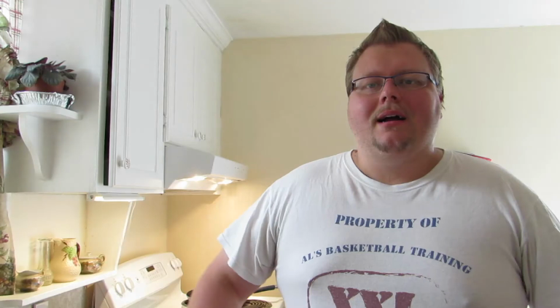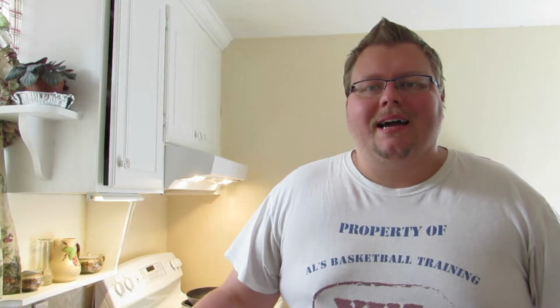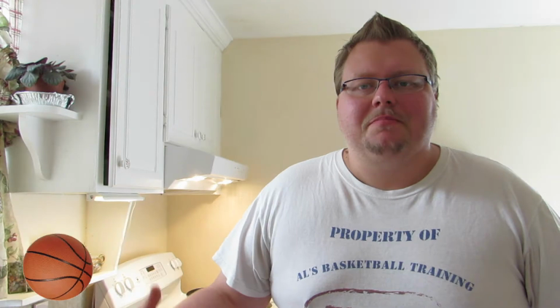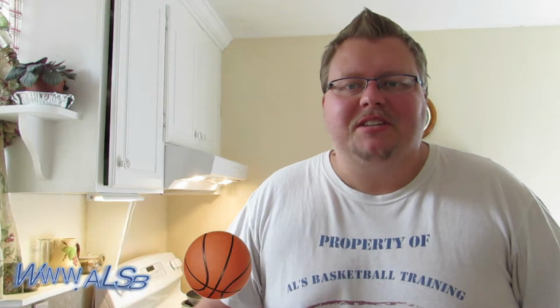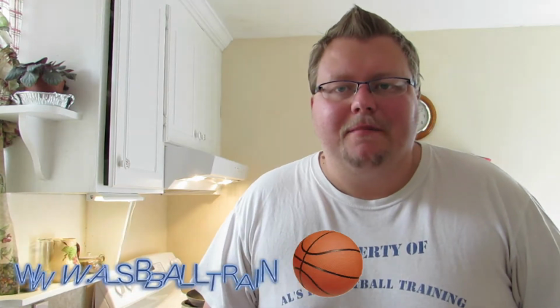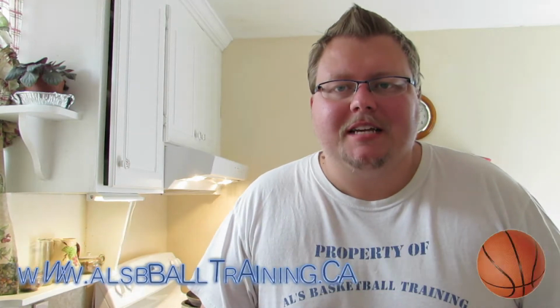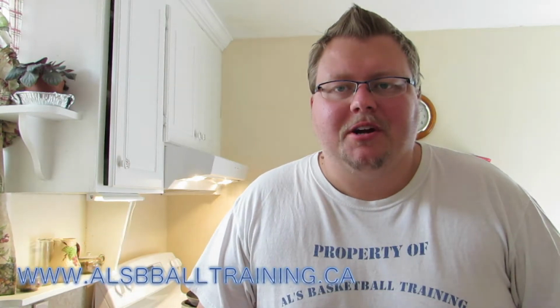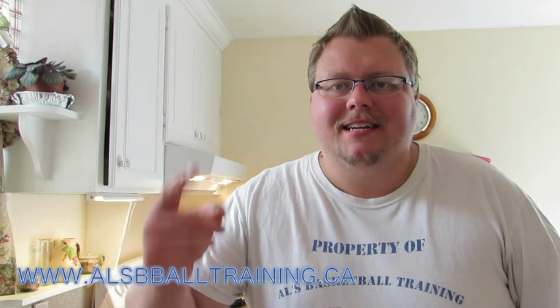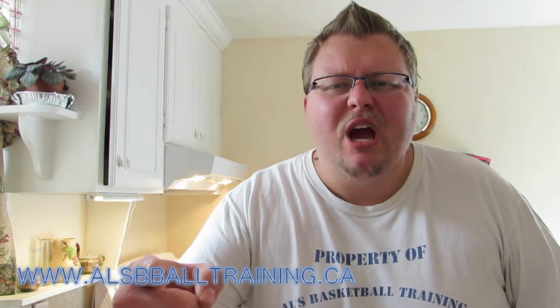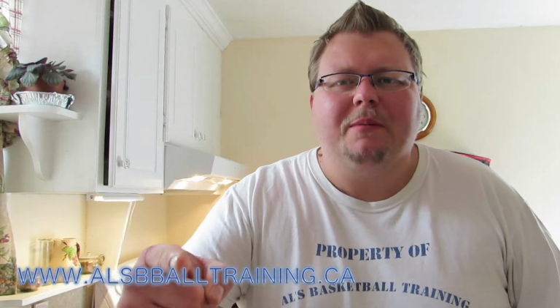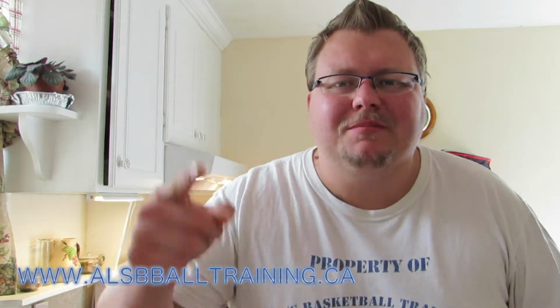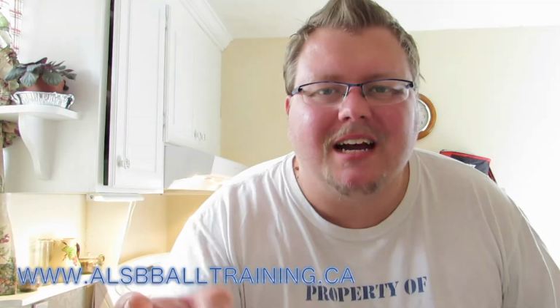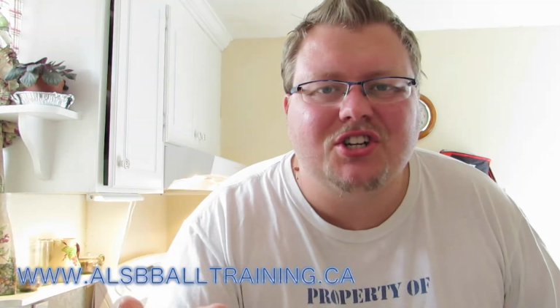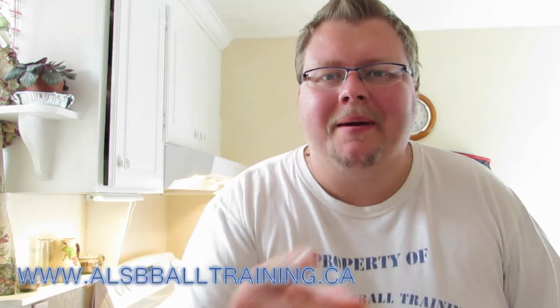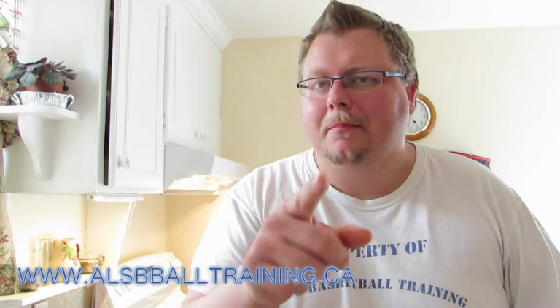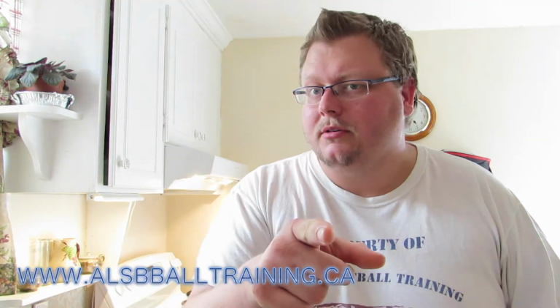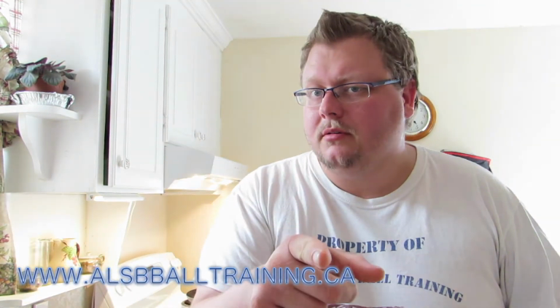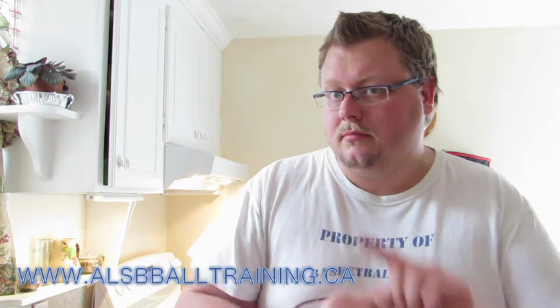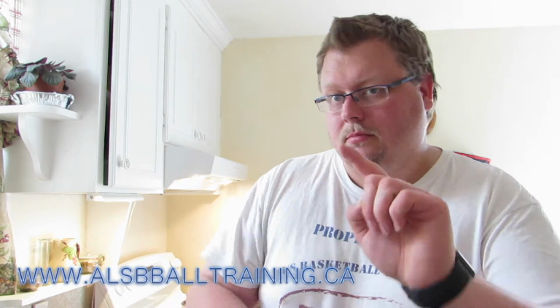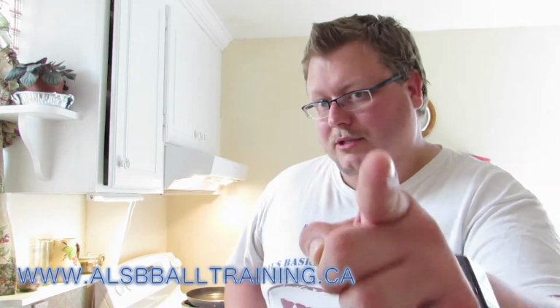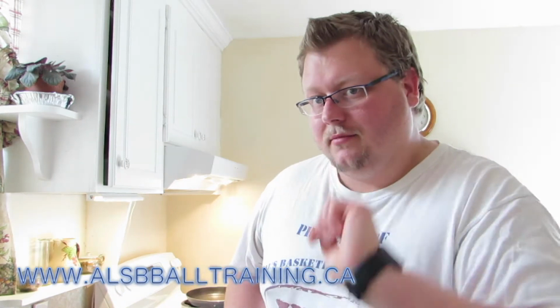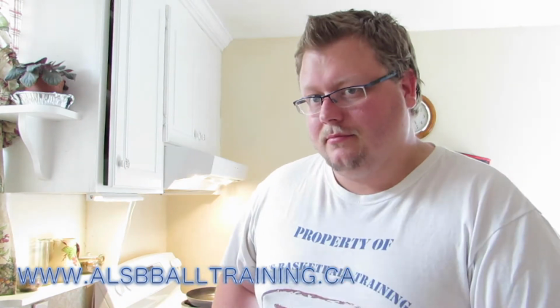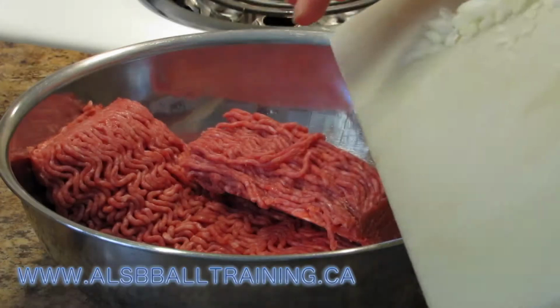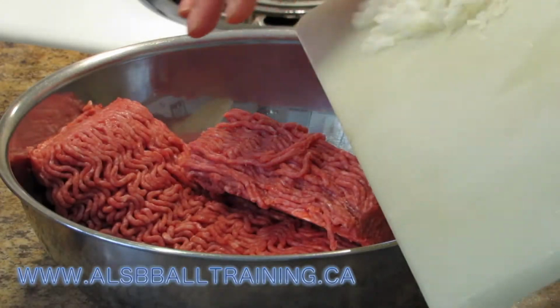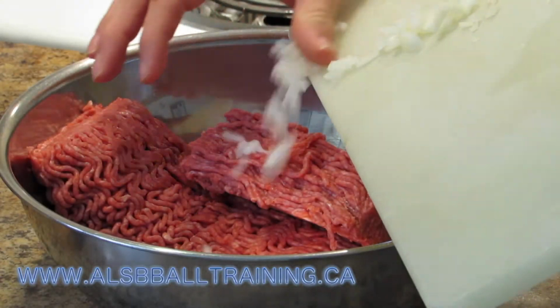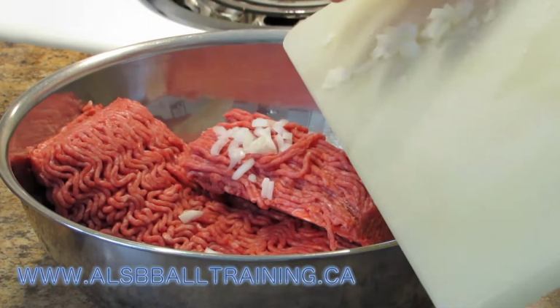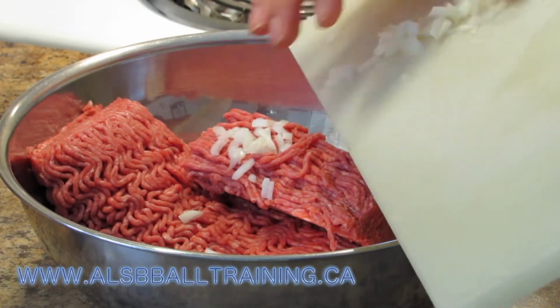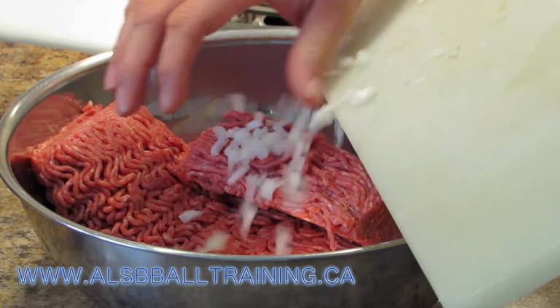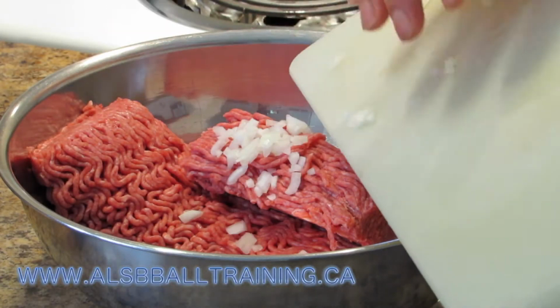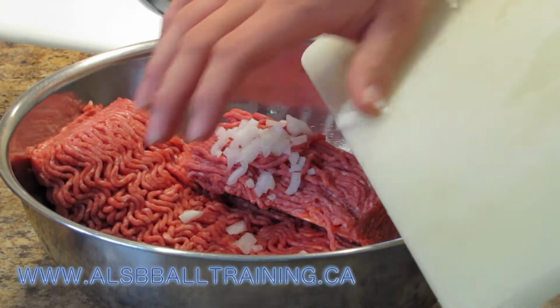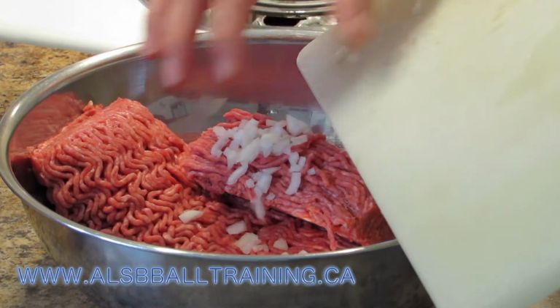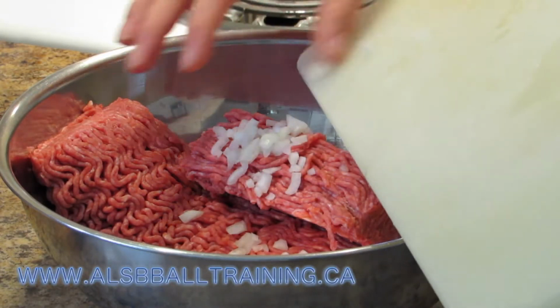Hi guys, my name is Alan from Alice Basketball Training, and today we're going to make some sun chip burgers. That's right. So here we're going to add some onion in.